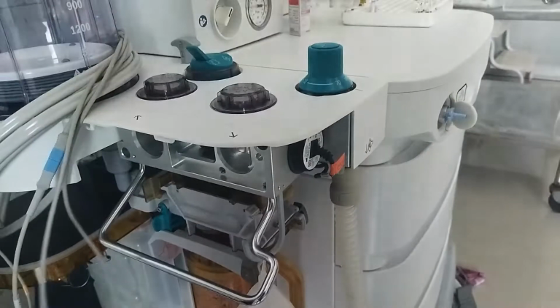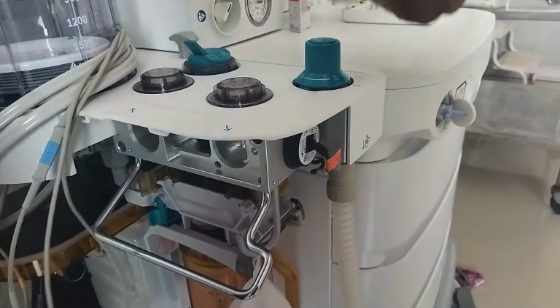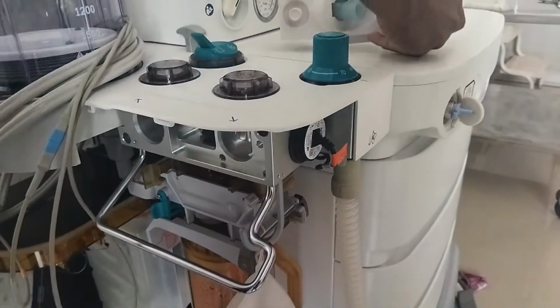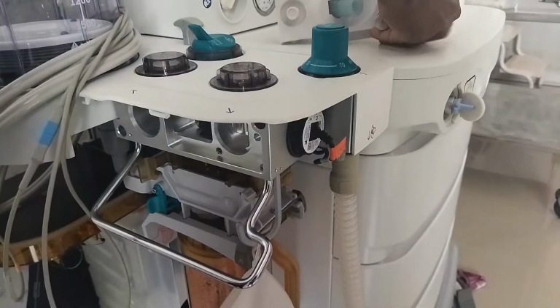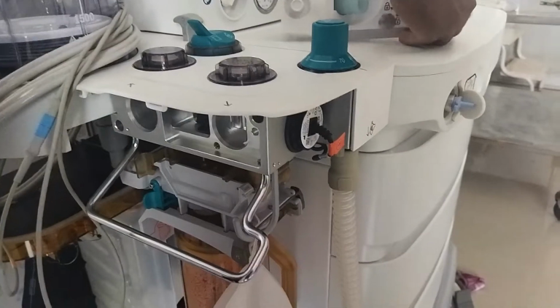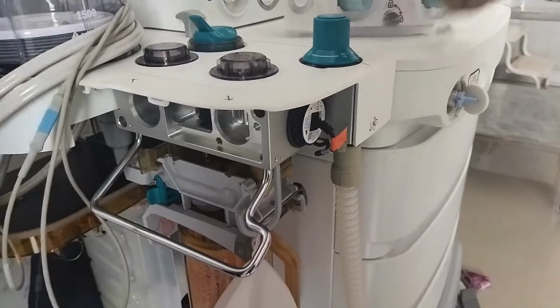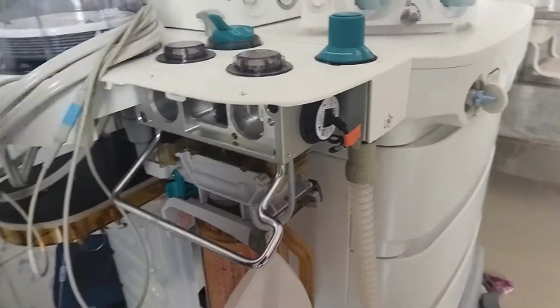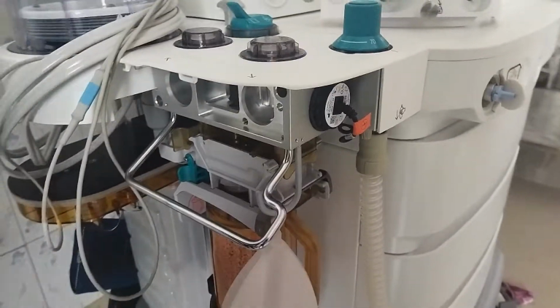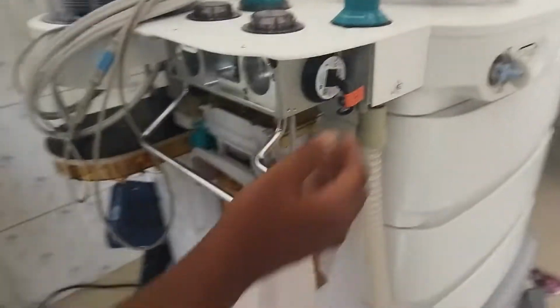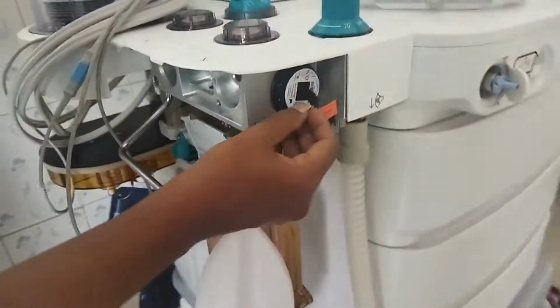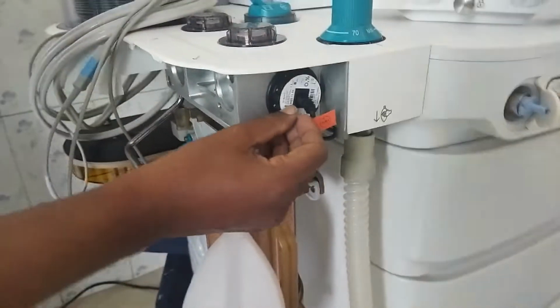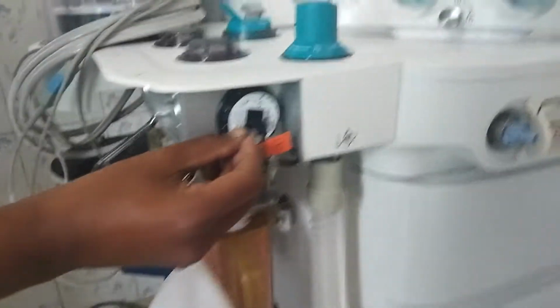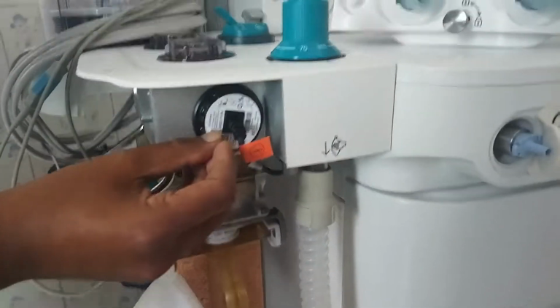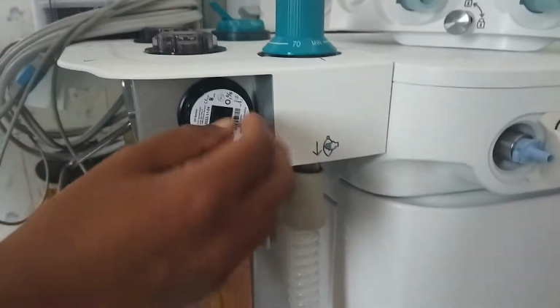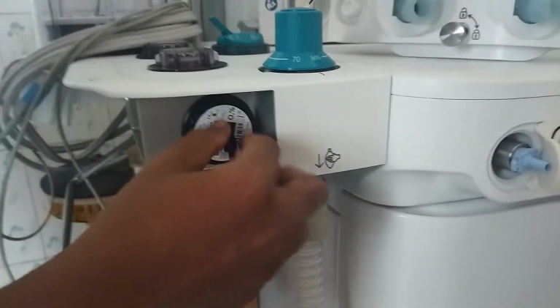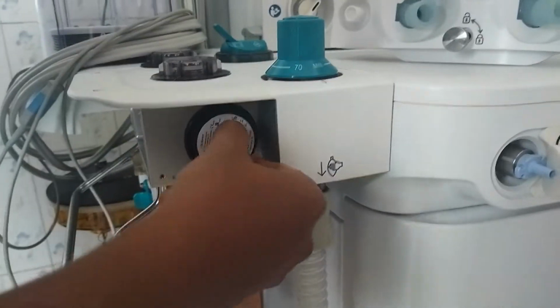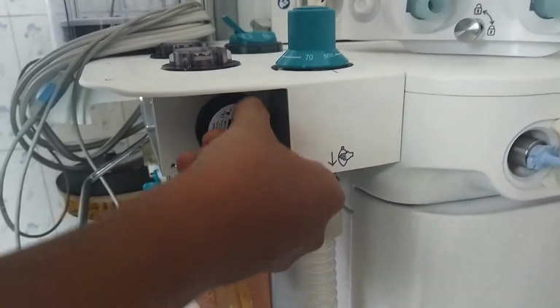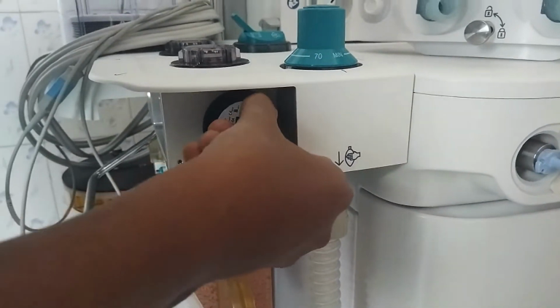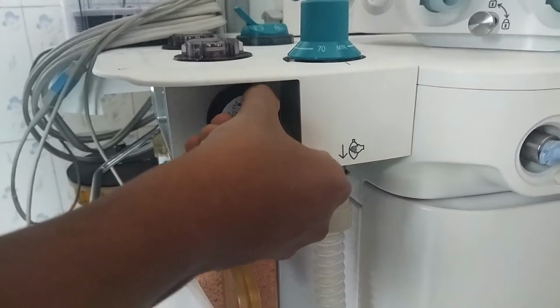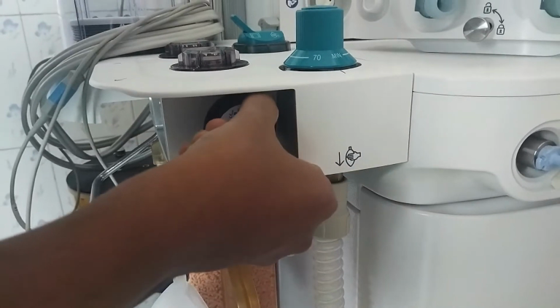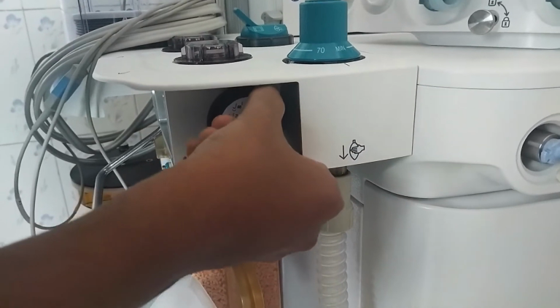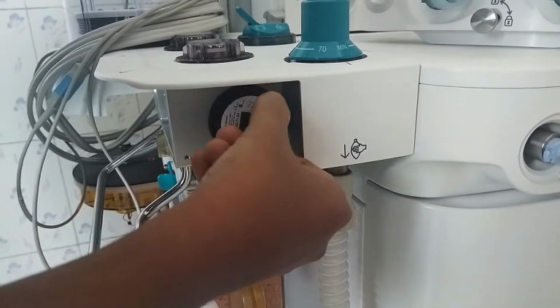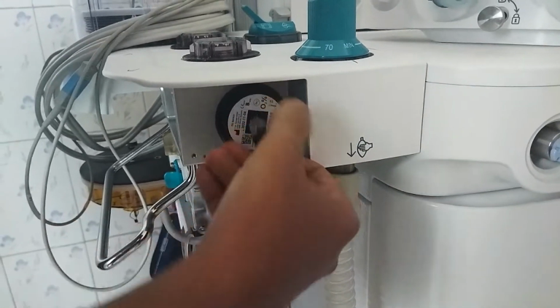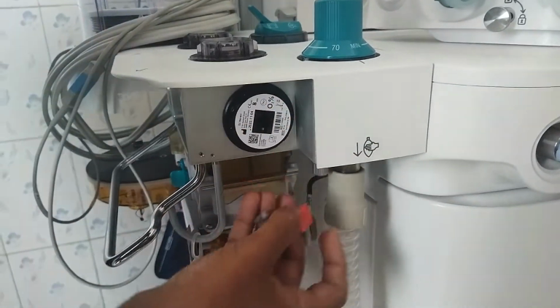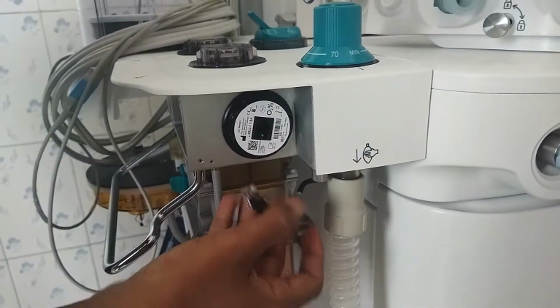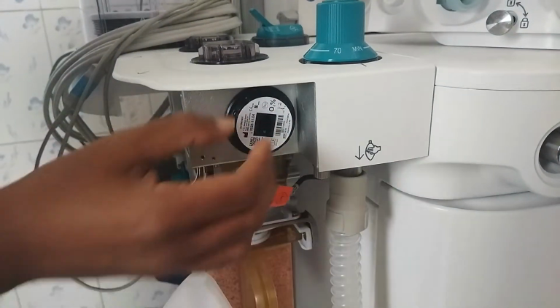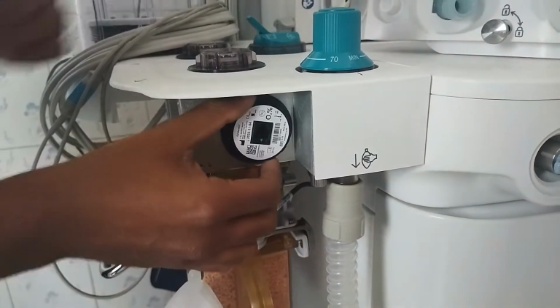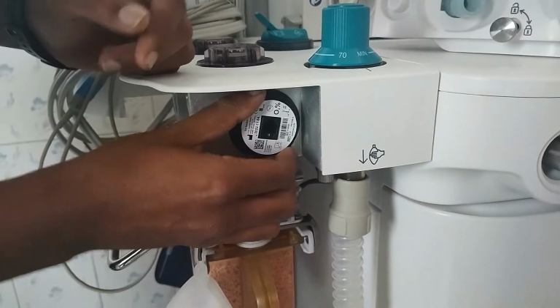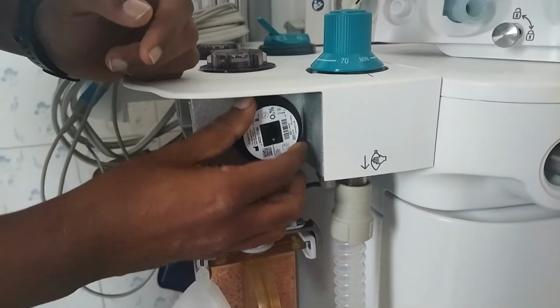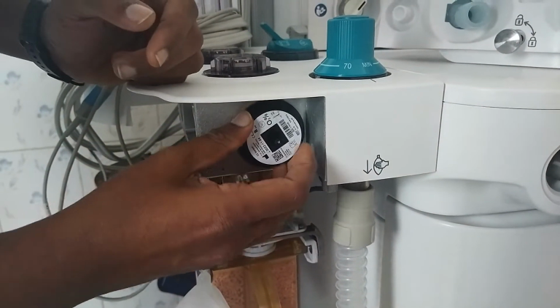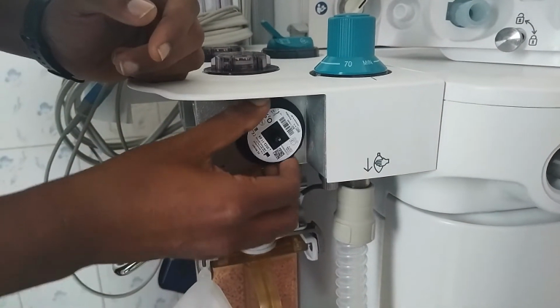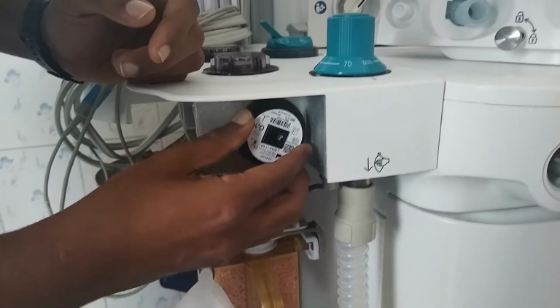You can keep it in. Here you have the O2 sensor — just take the cable first, then remove the O2 sensor.